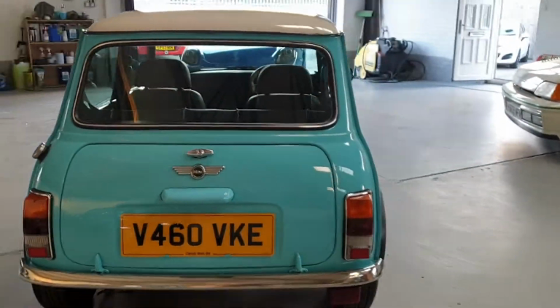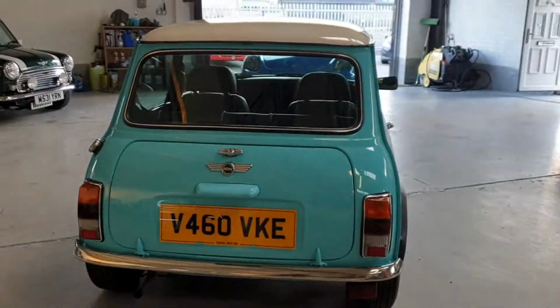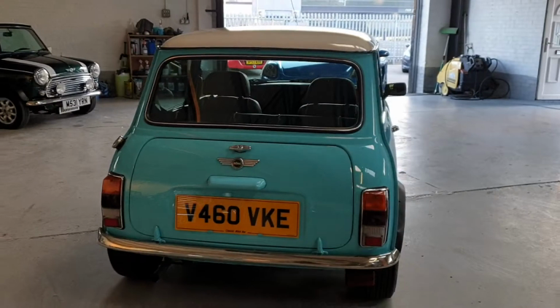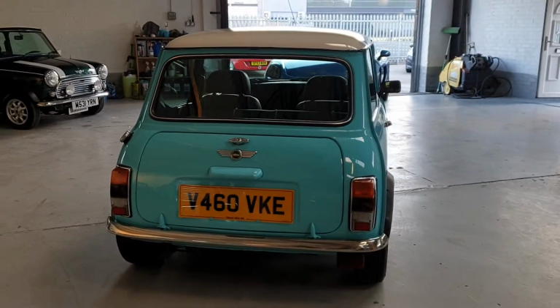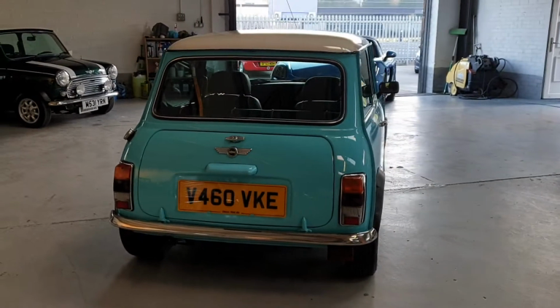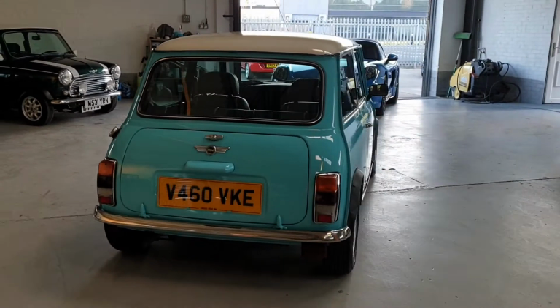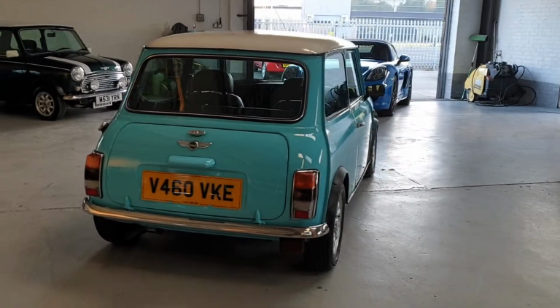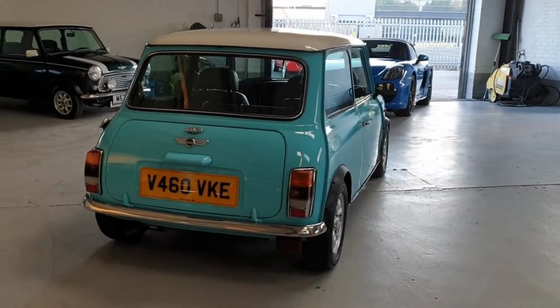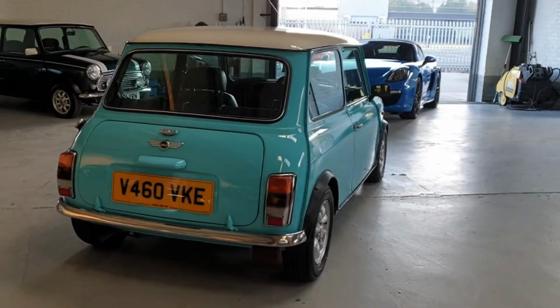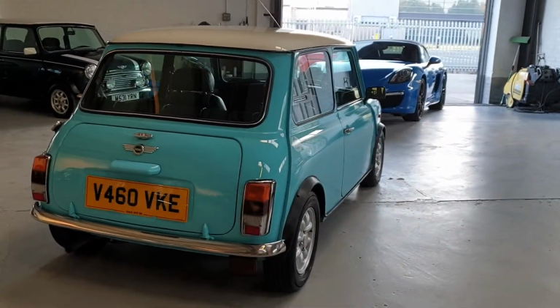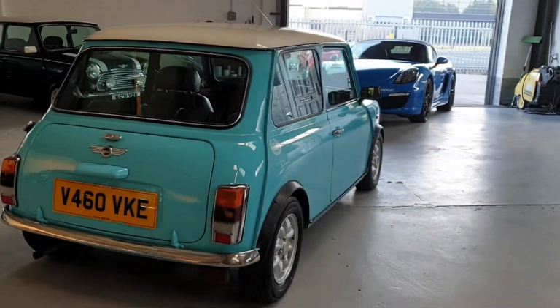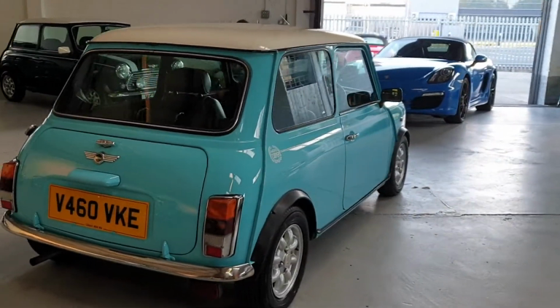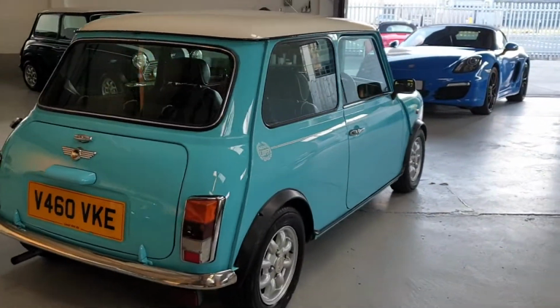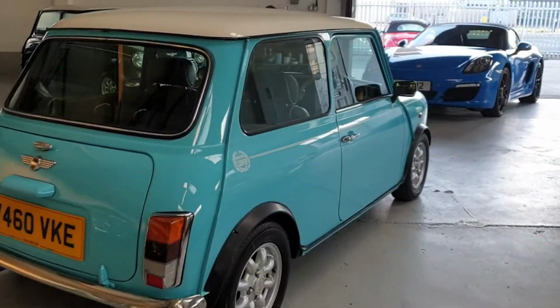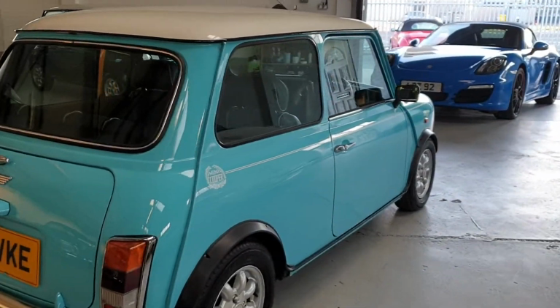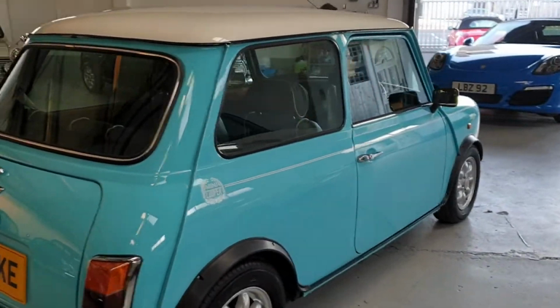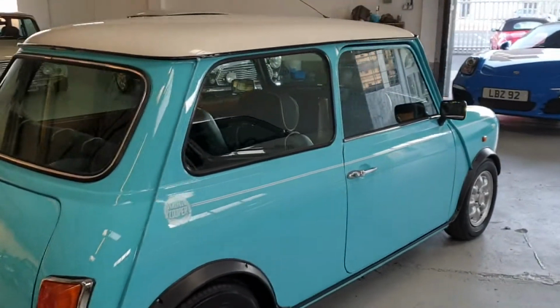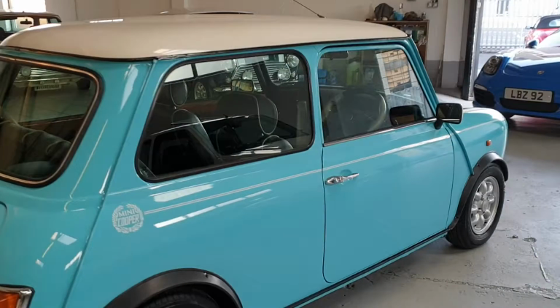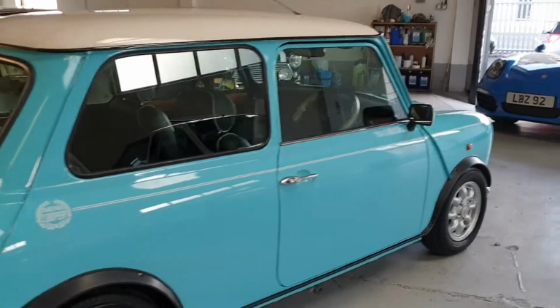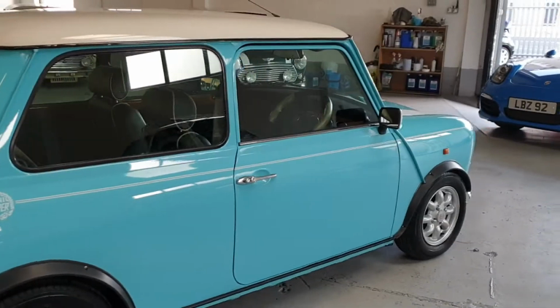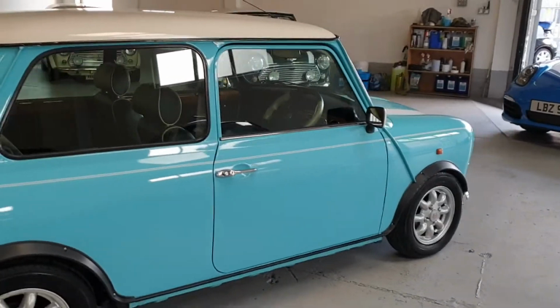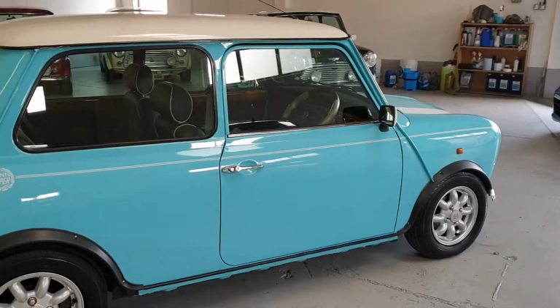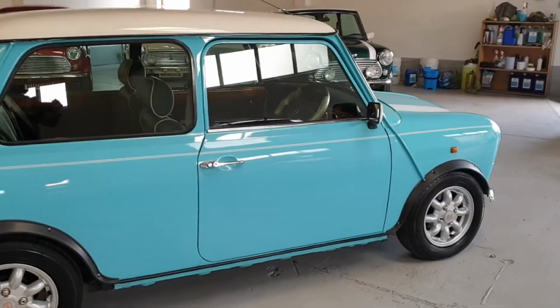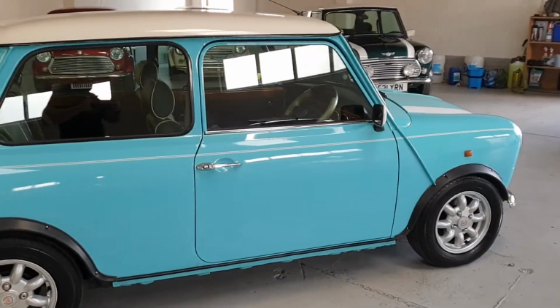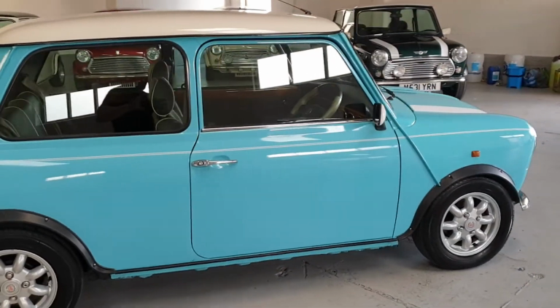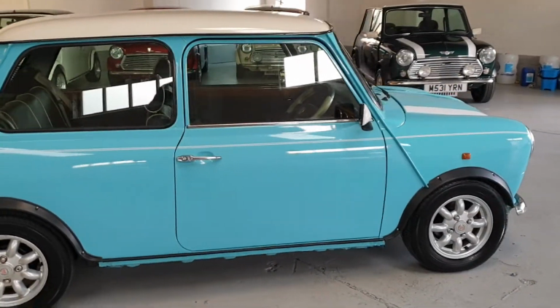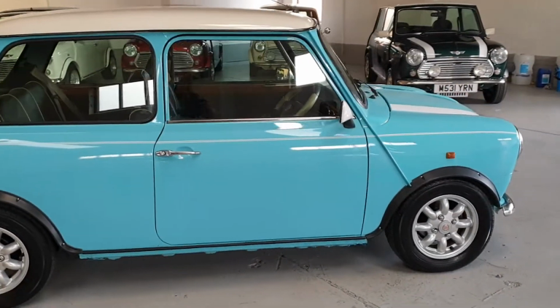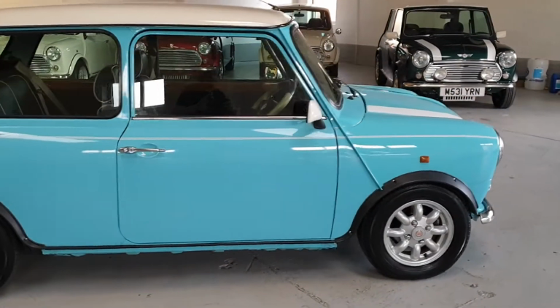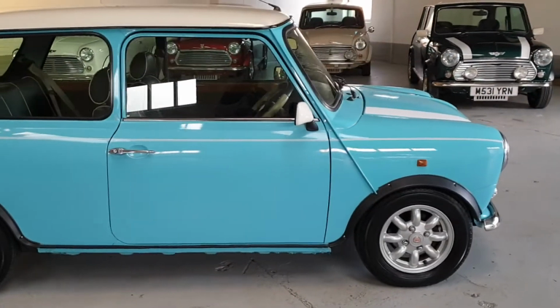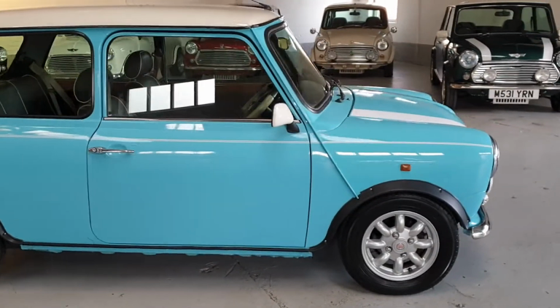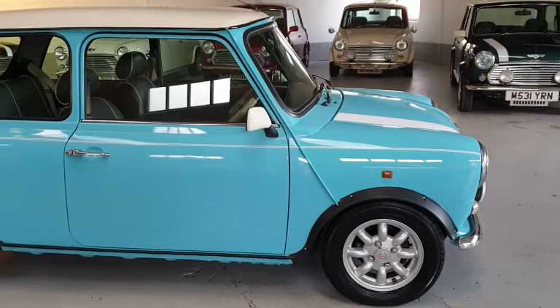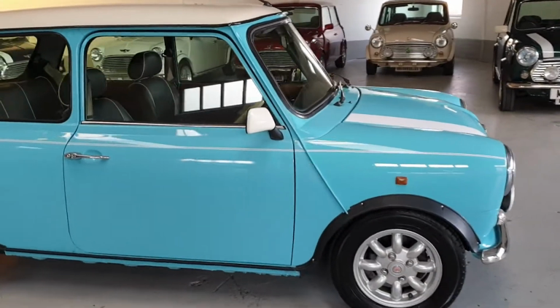The cars always come over lovely, clean and rust-free. They were still made in the UK alongside the UK Minis and exported over to Japan. There's a huge mini scene in Japan.